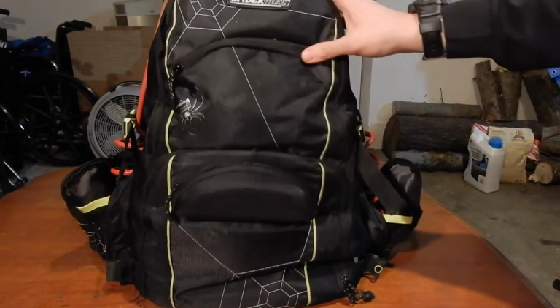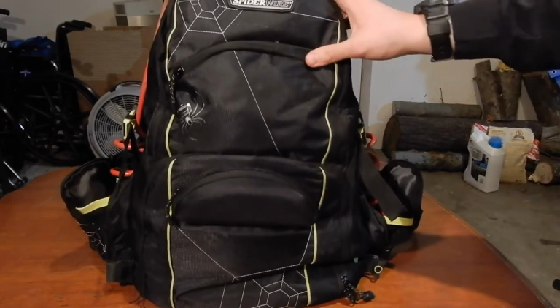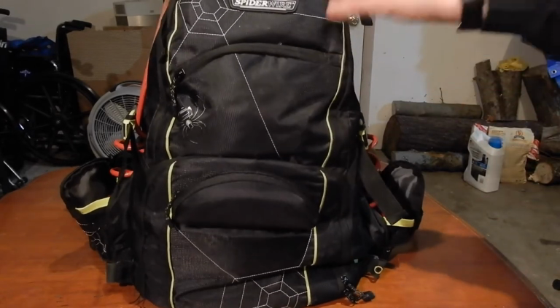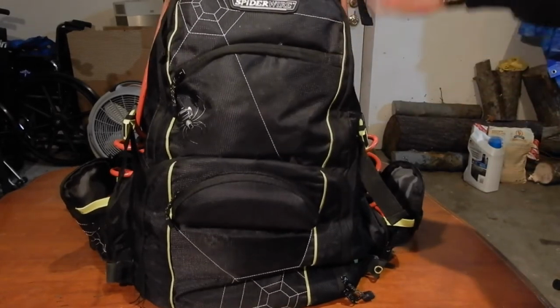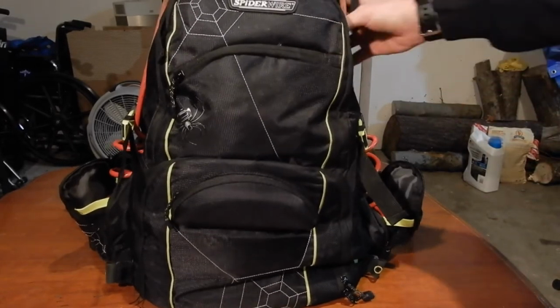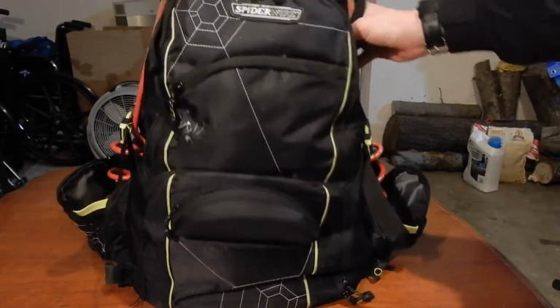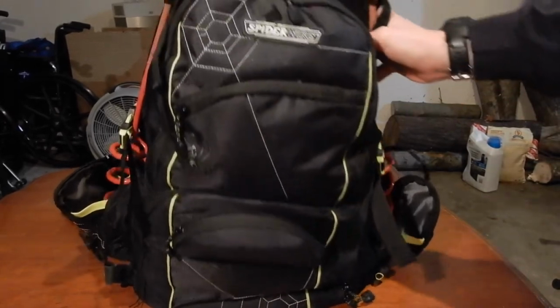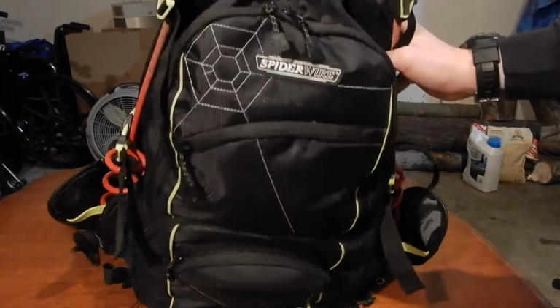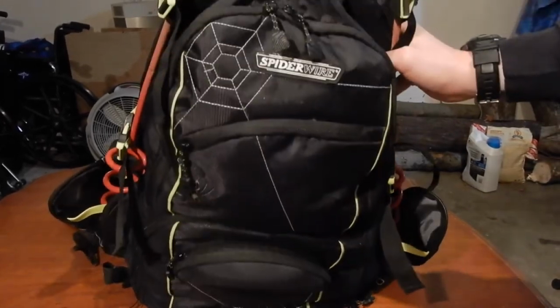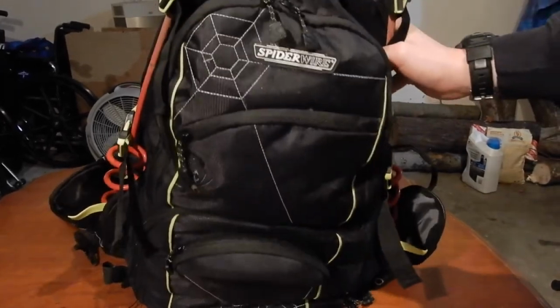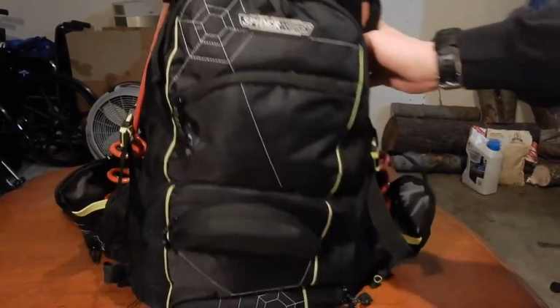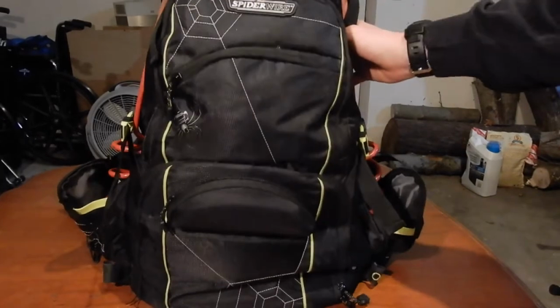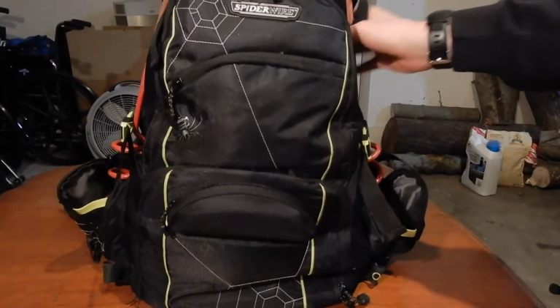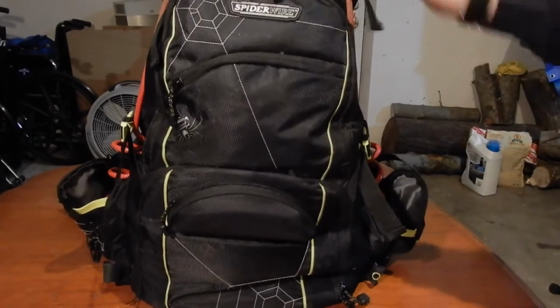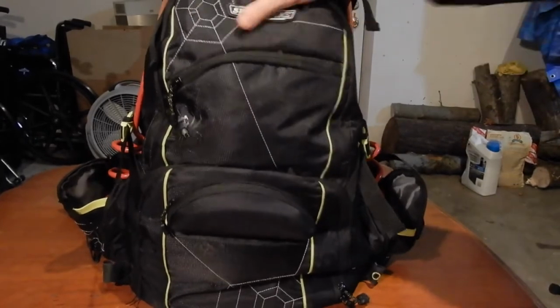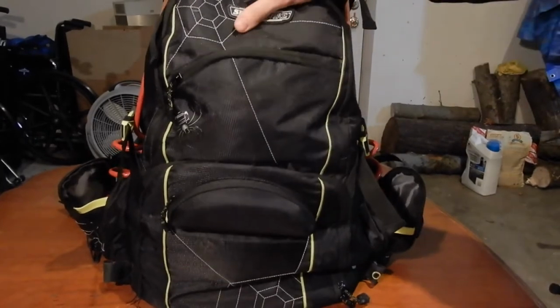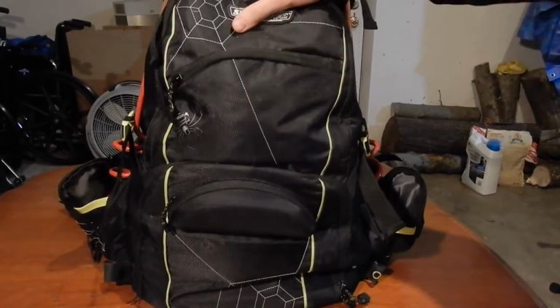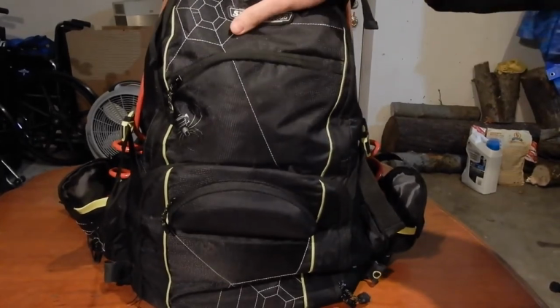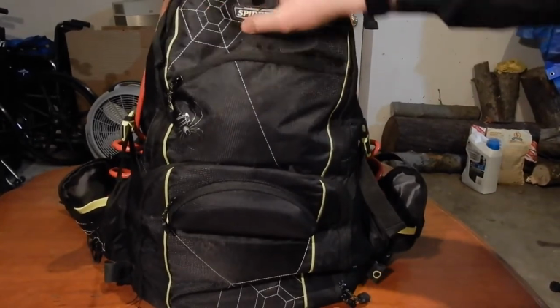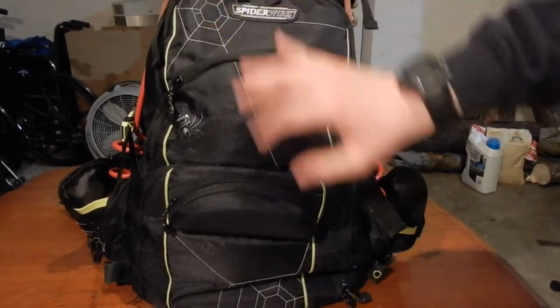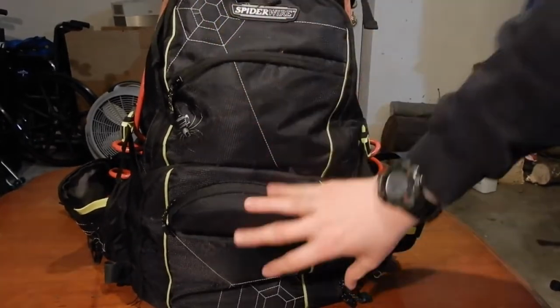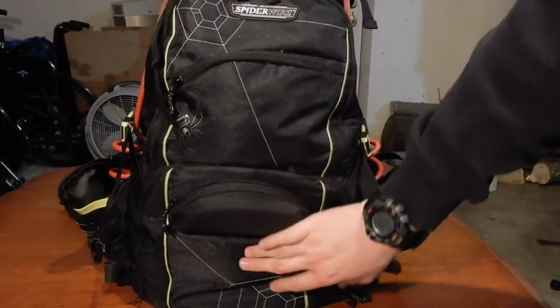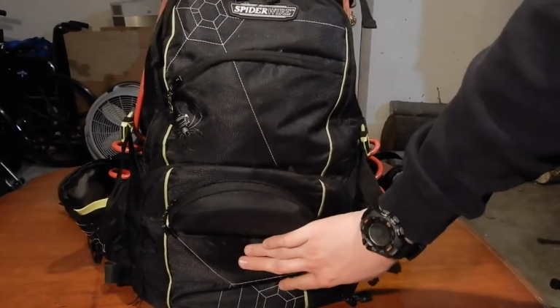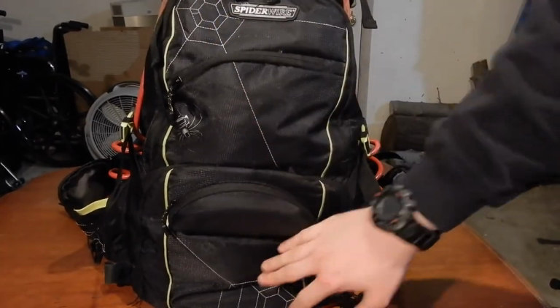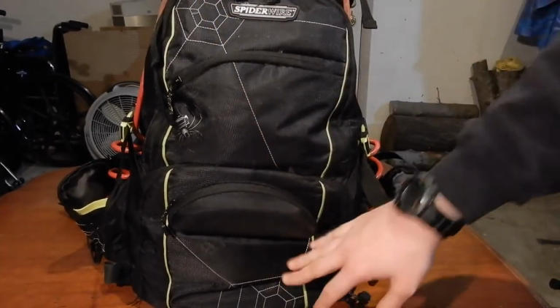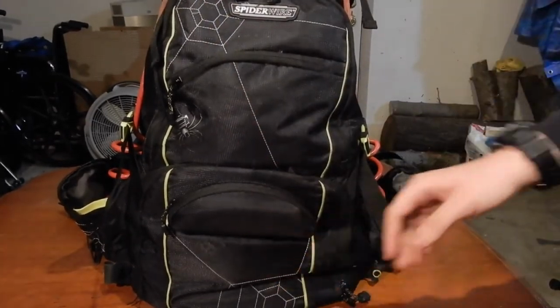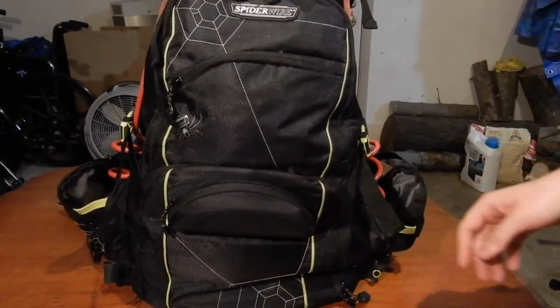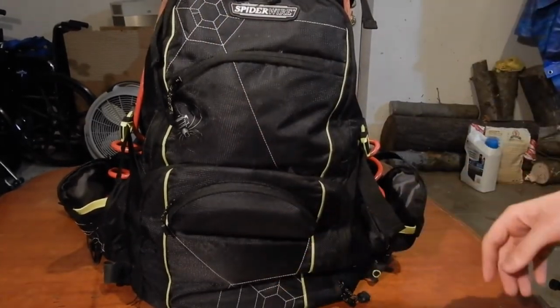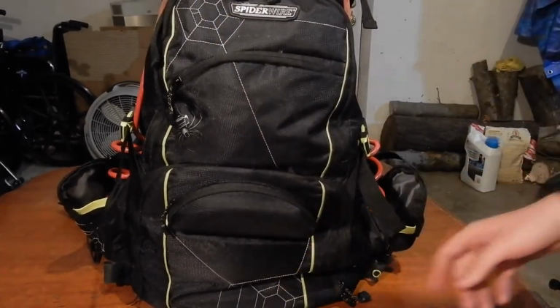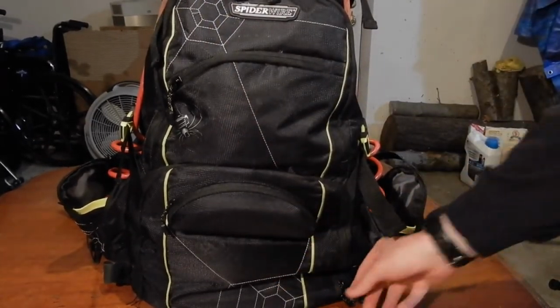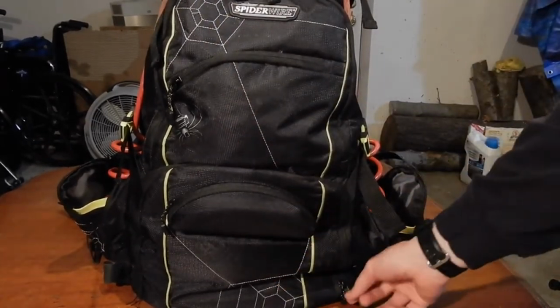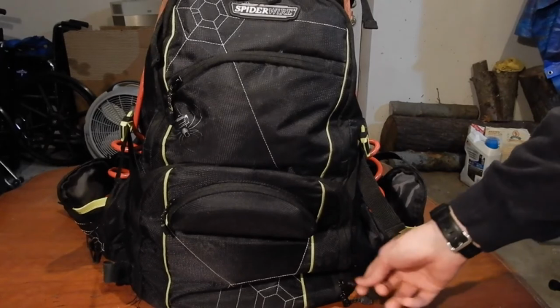This is the bag I have. It's a Spider Wire backpack. It has a cooler on the top — I don't use it much — and then trays in the front, or a spot for trays.